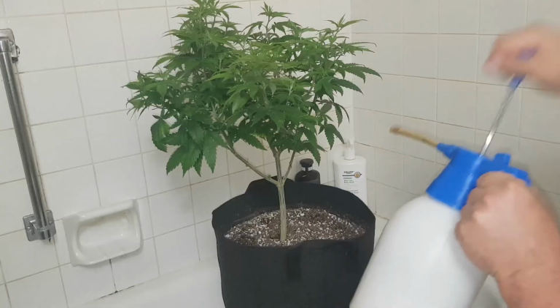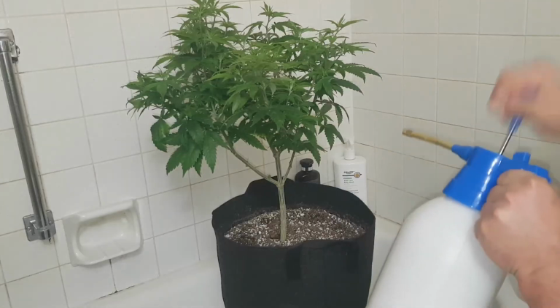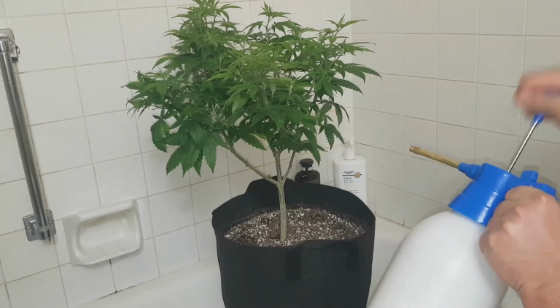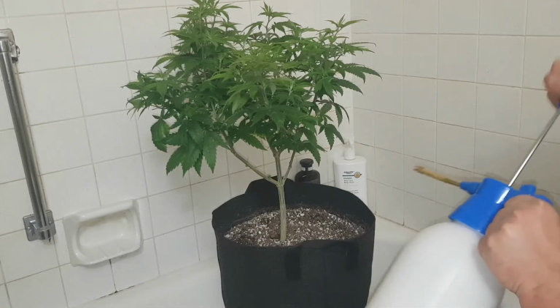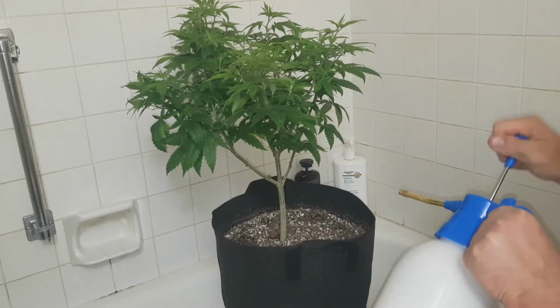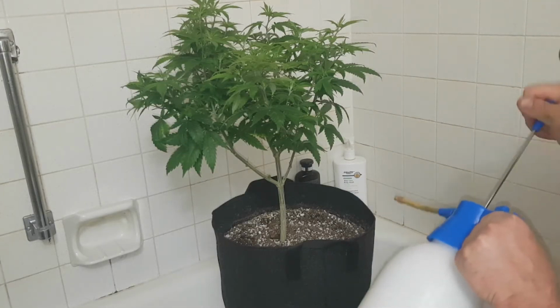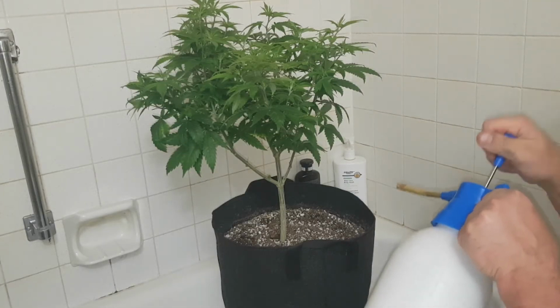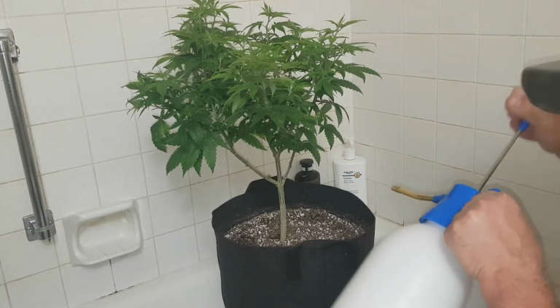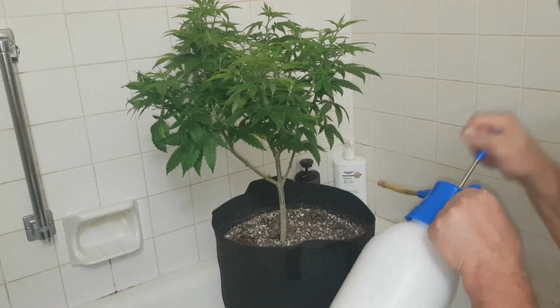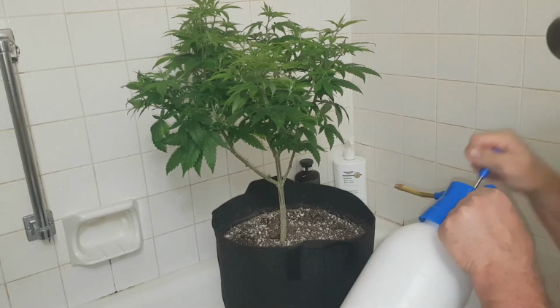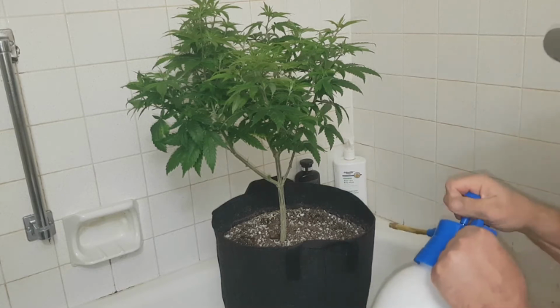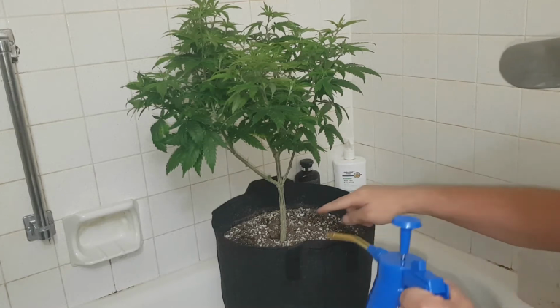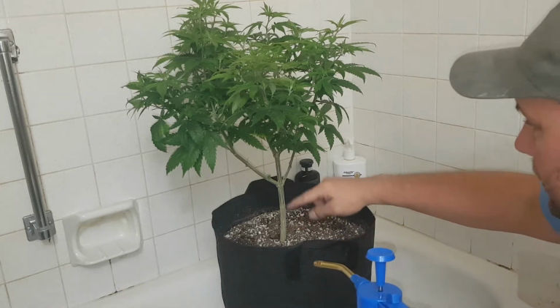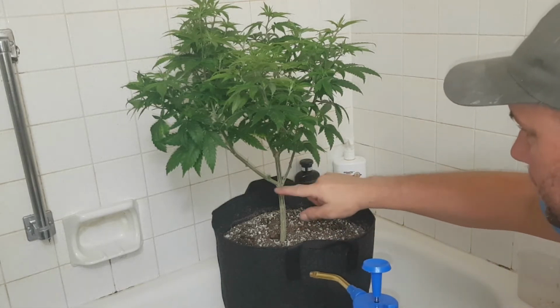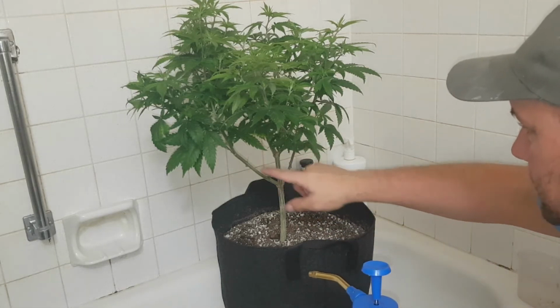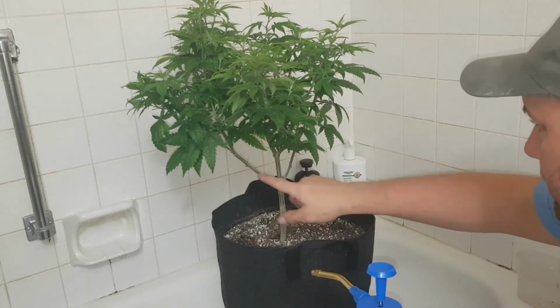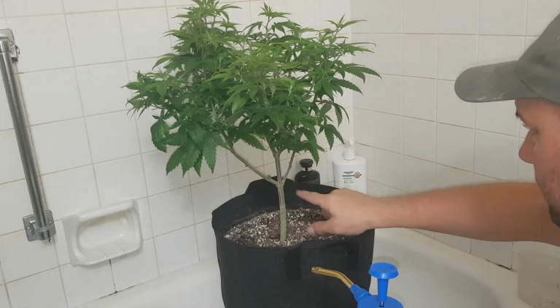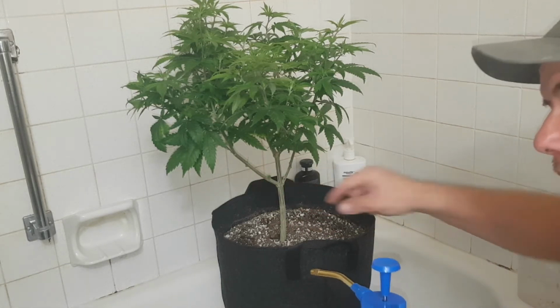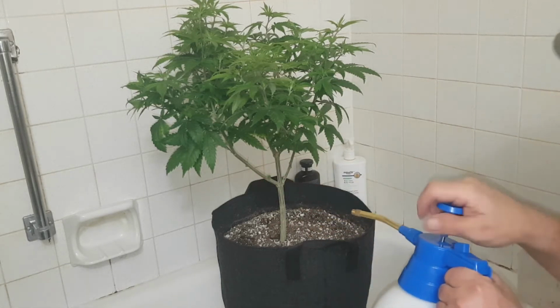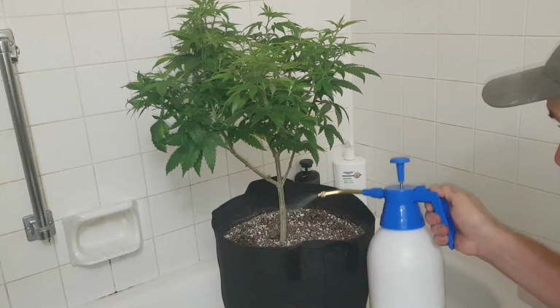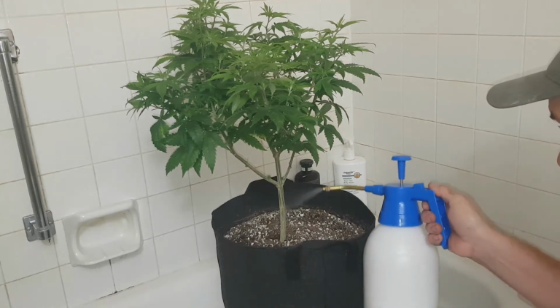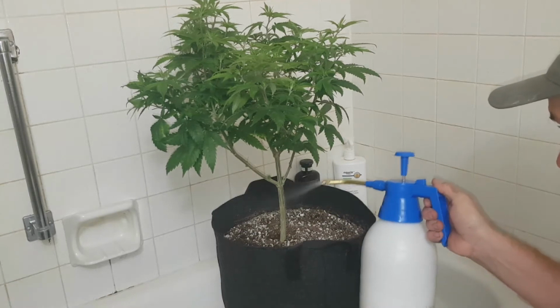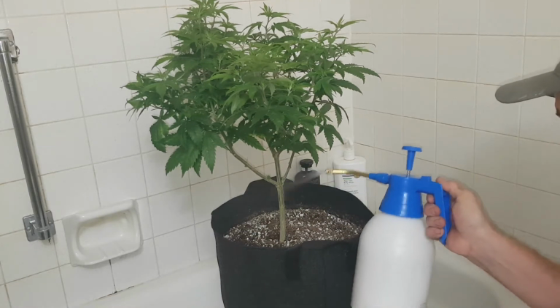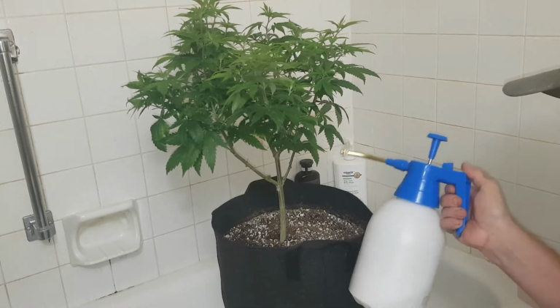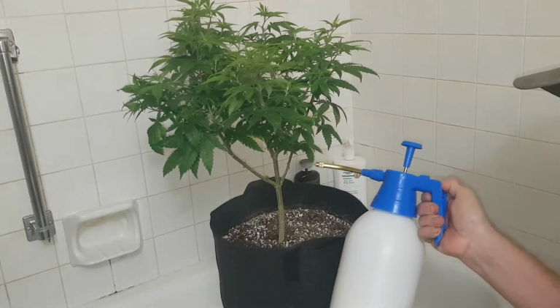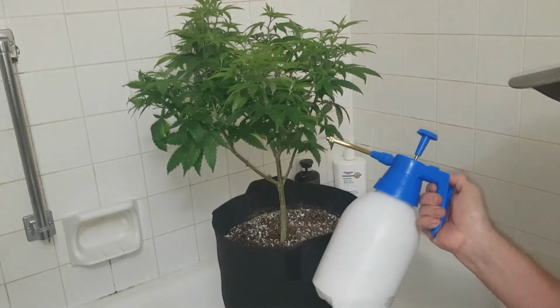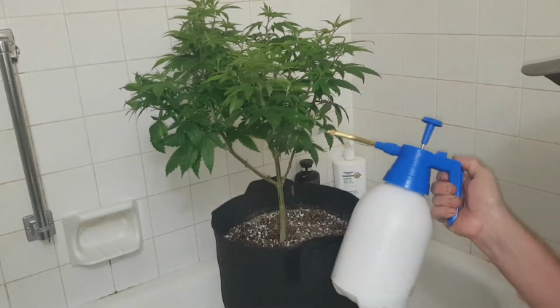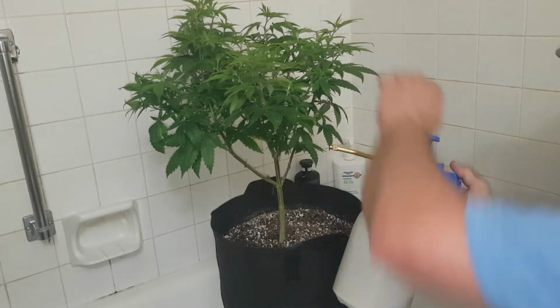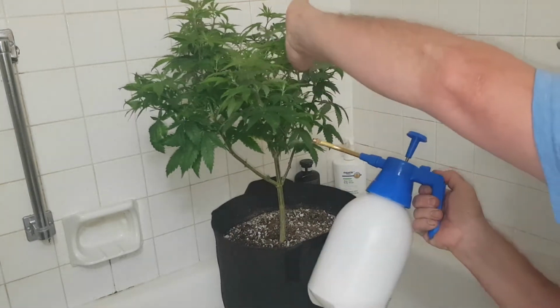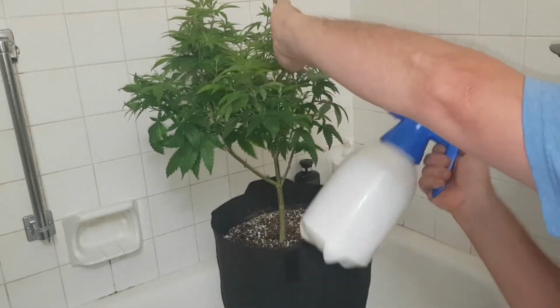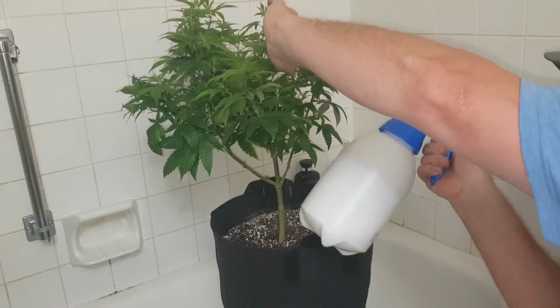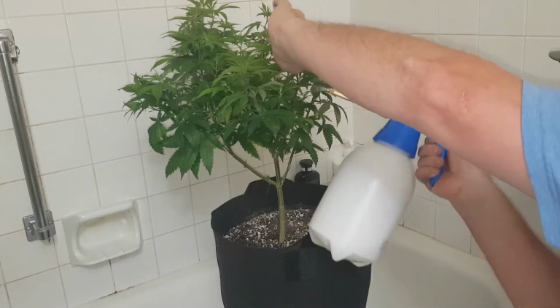Make sure you mix the solution up. And of course you're on the underleaf, not the top. And then don't forget the hinder stems because they're usually running up and down. Just grab it and go nuts.